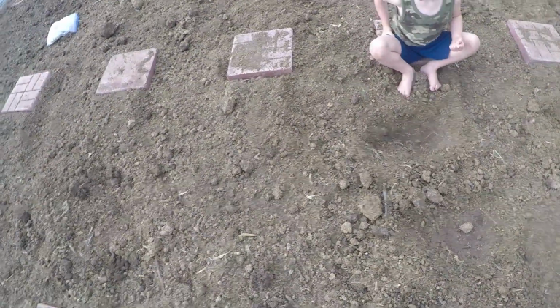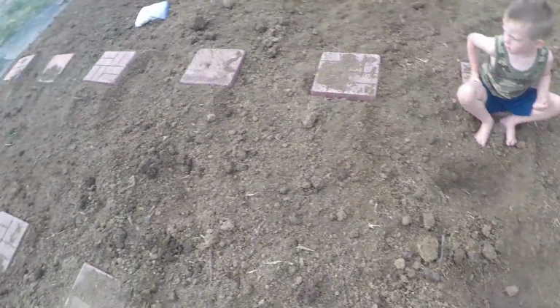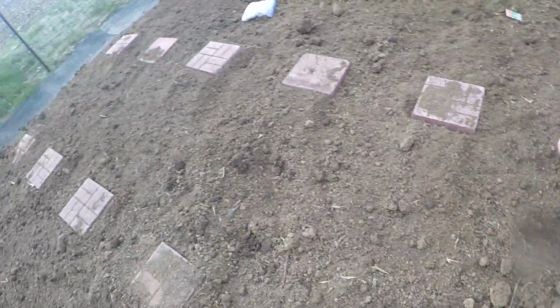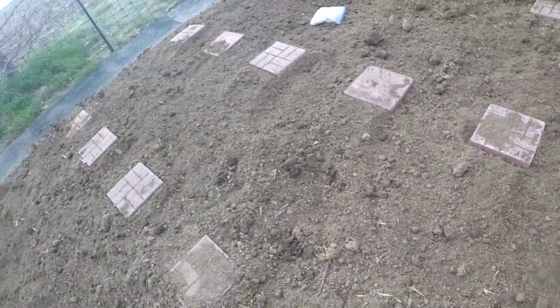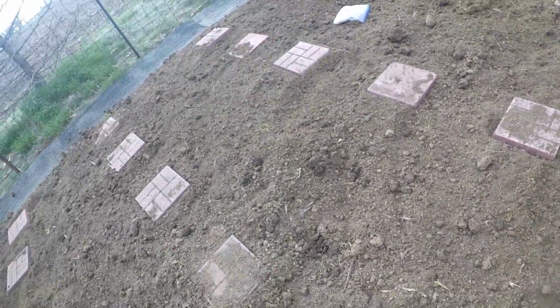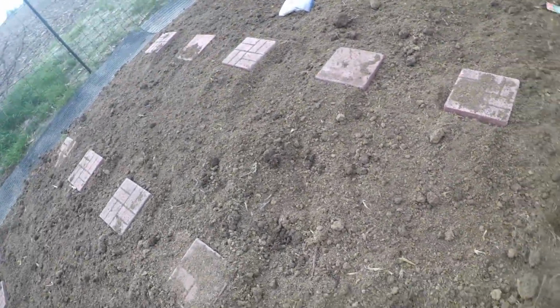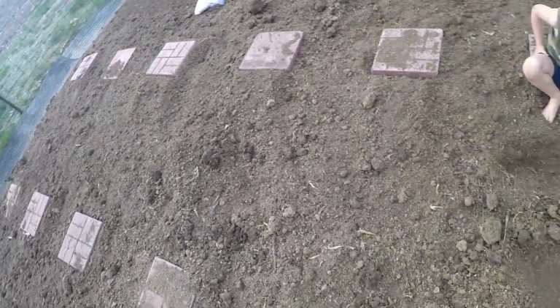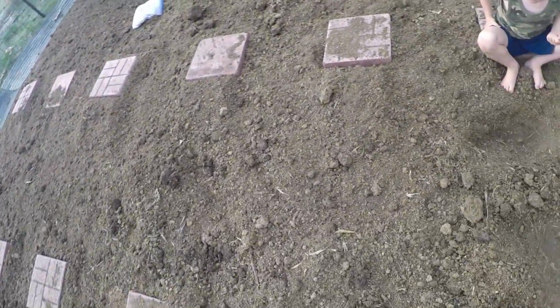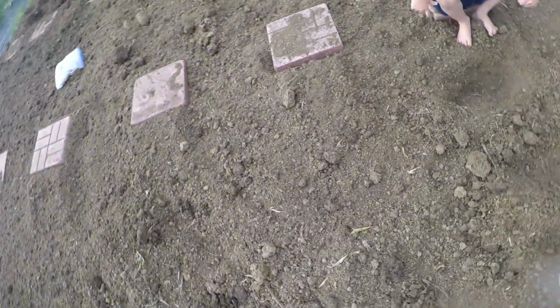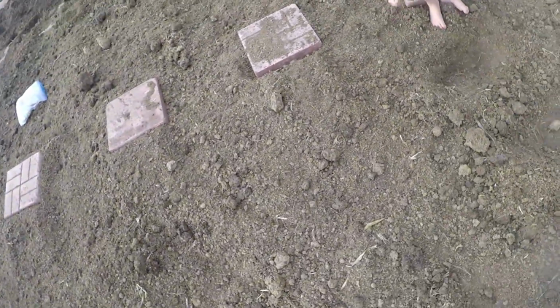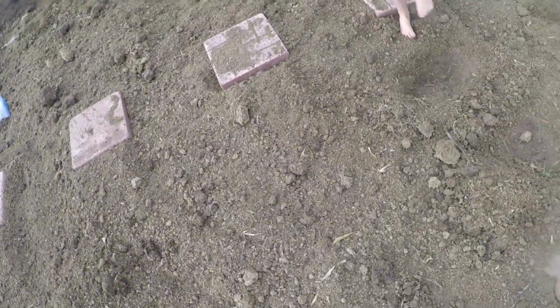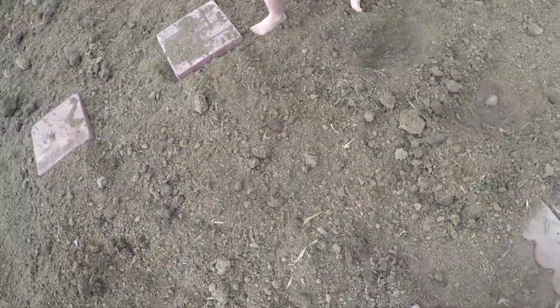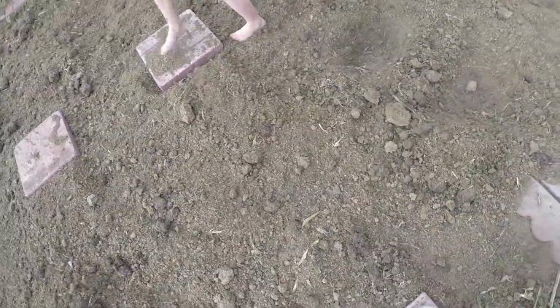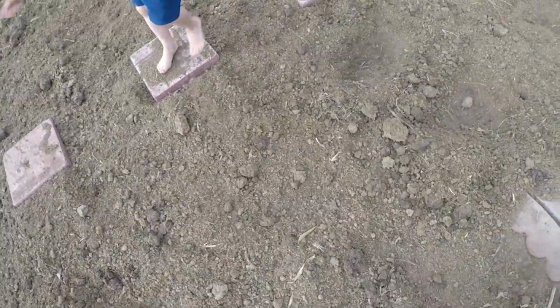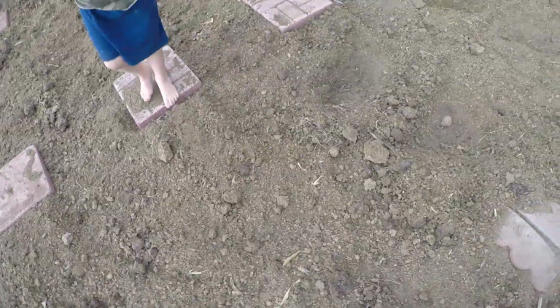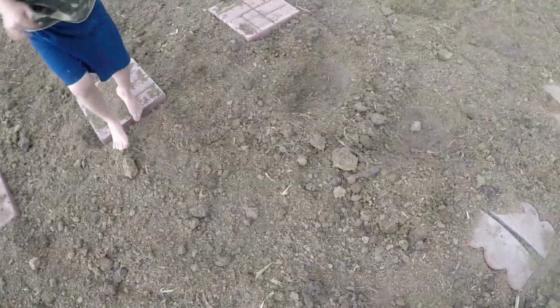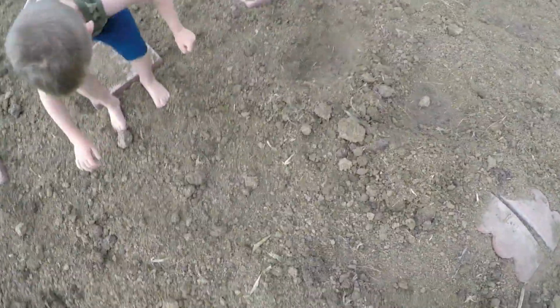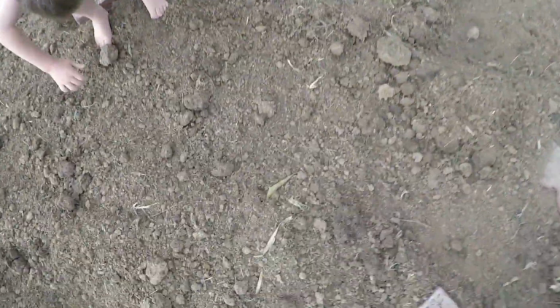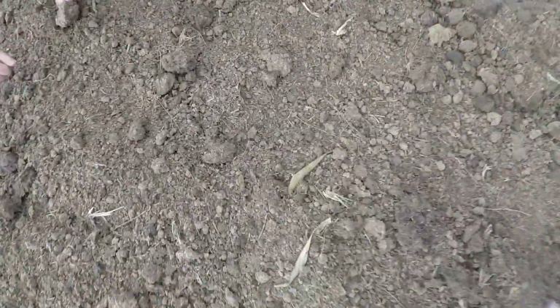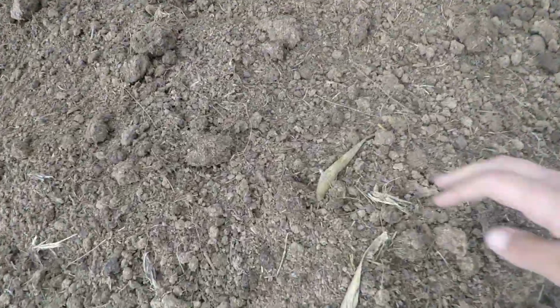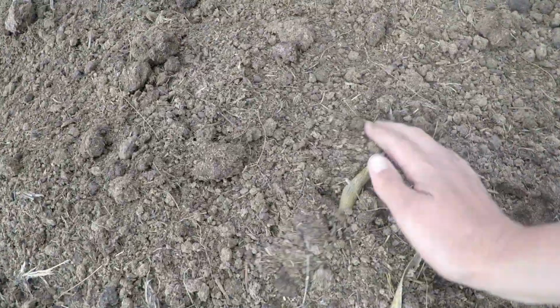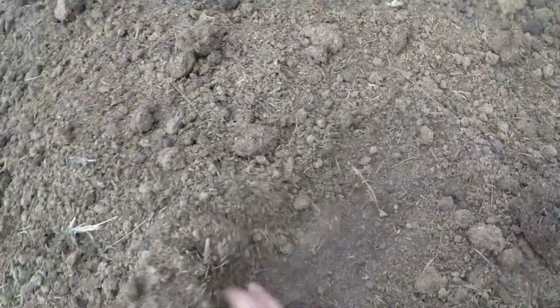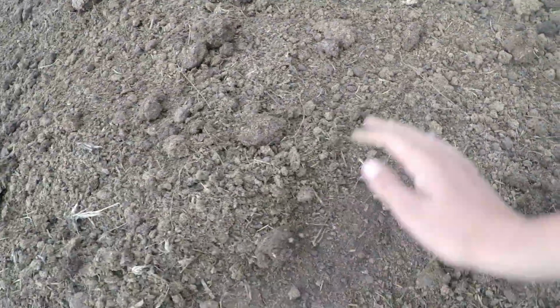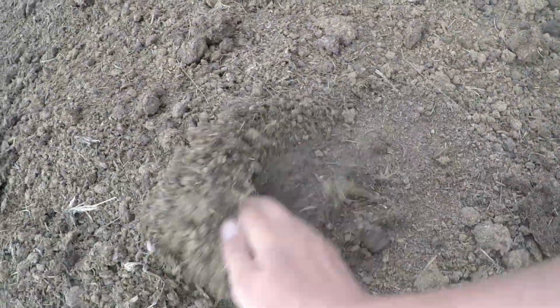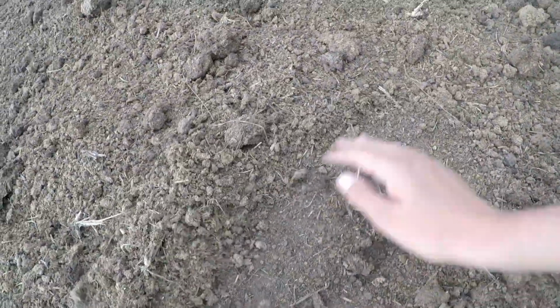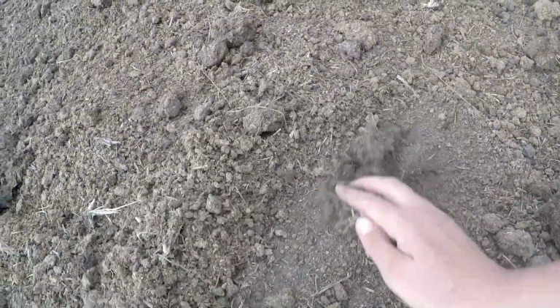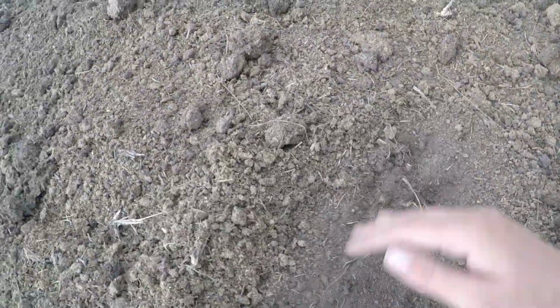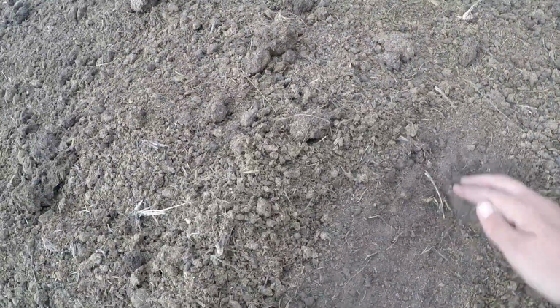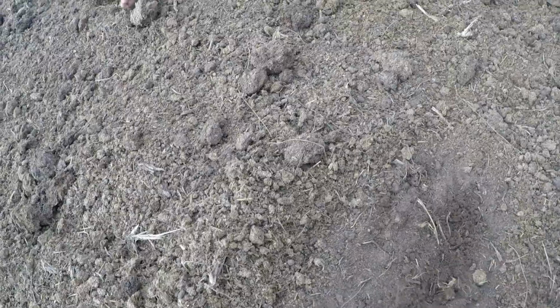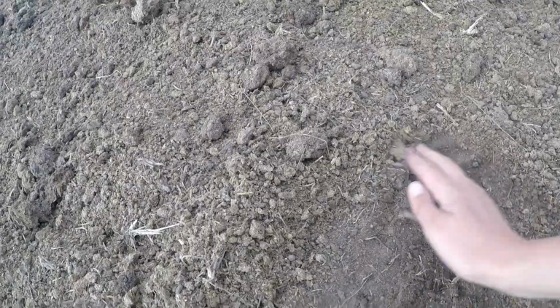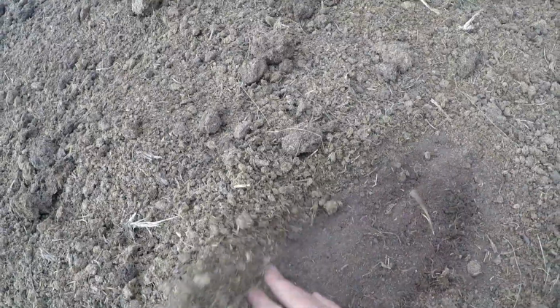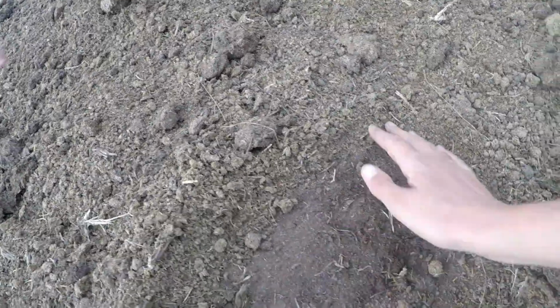I think we'll do one more set and then we'll be done with the okra. We've got kale — we're going to plant the rest of this. We're going to clear this off here.